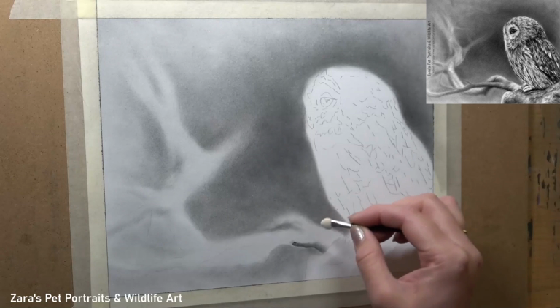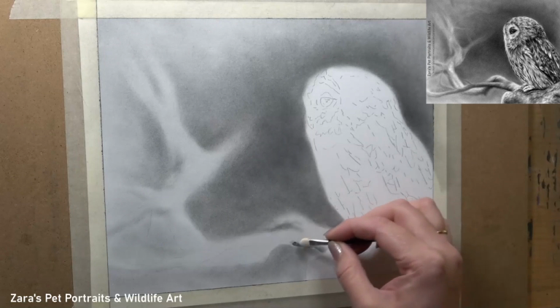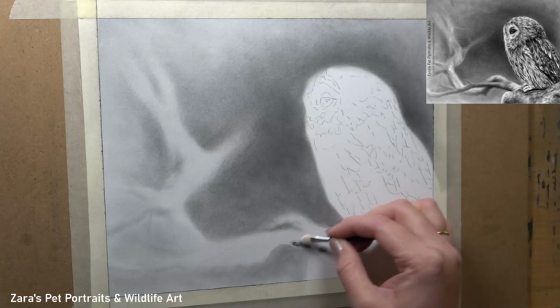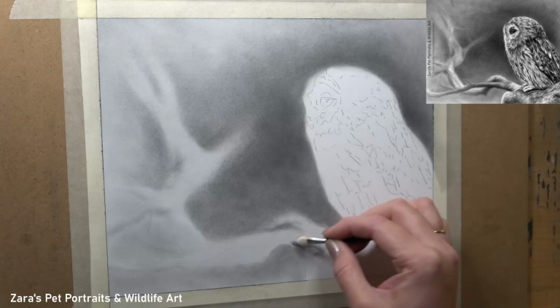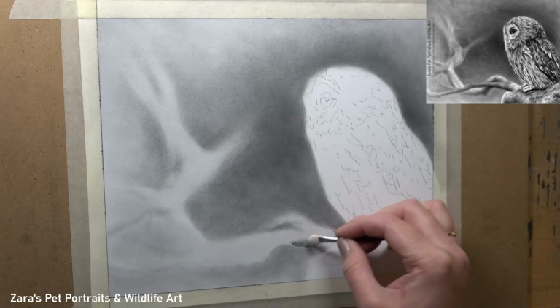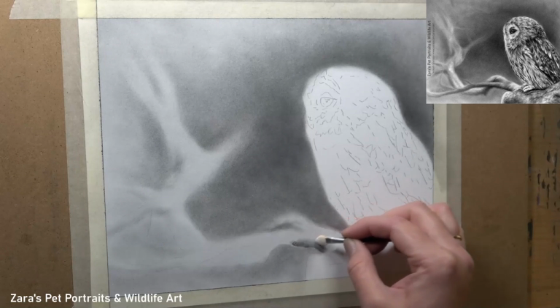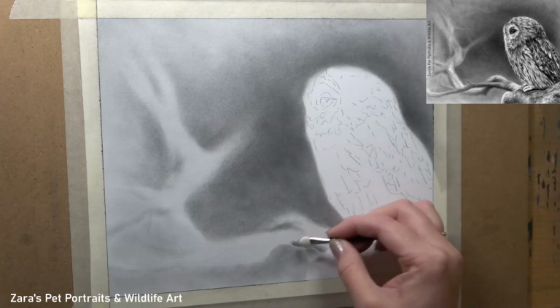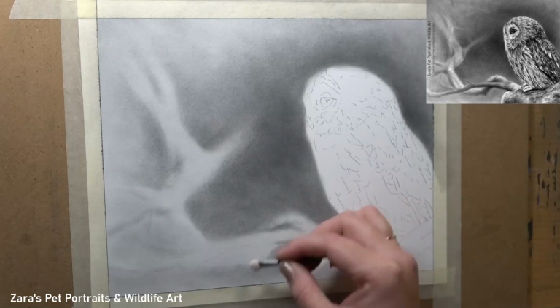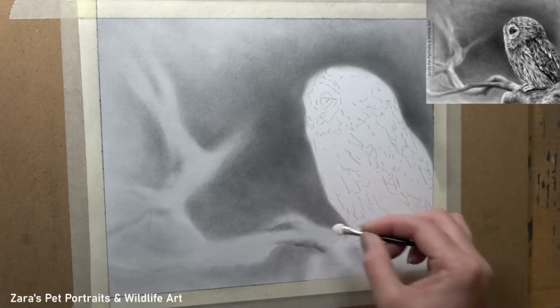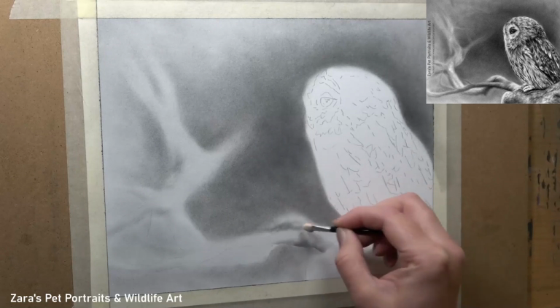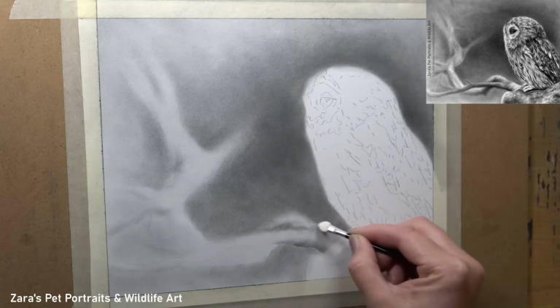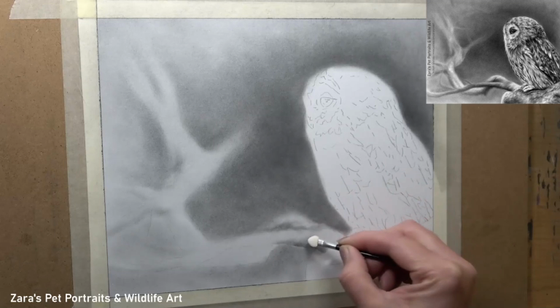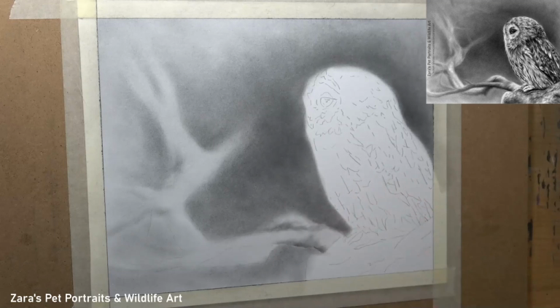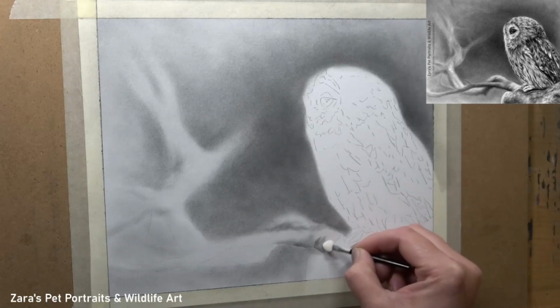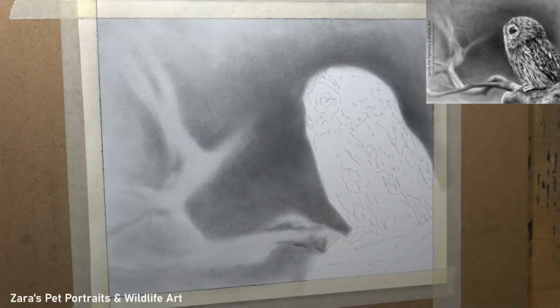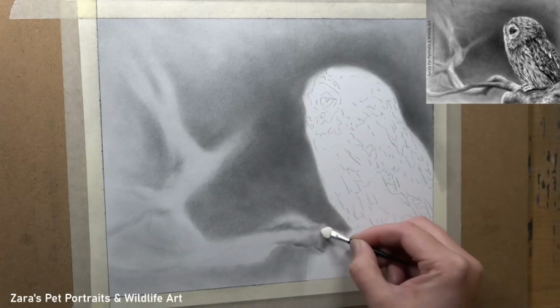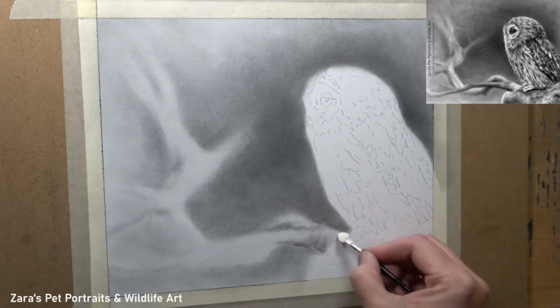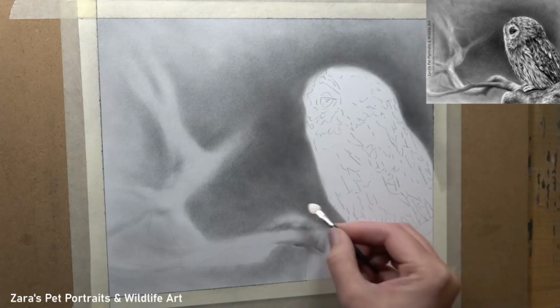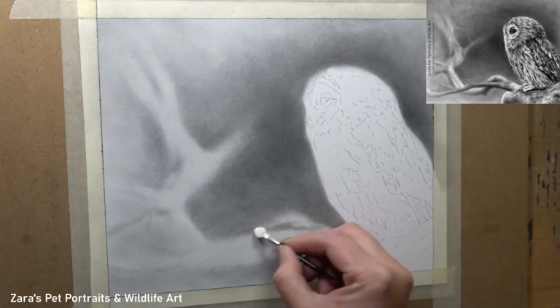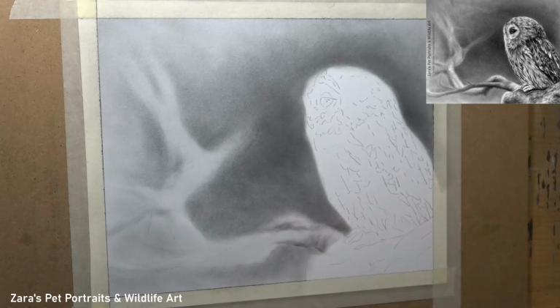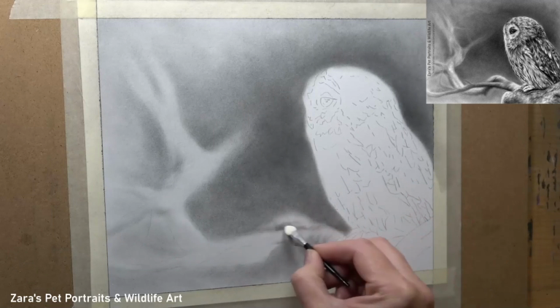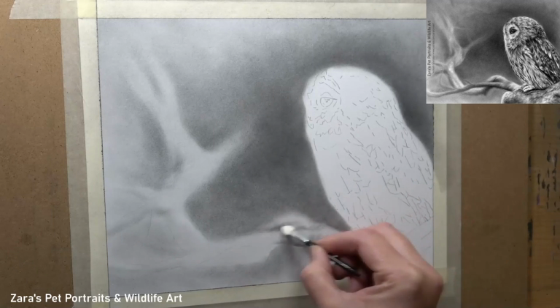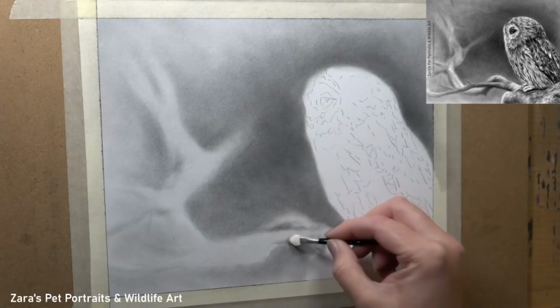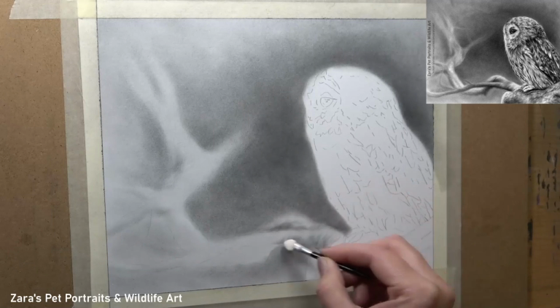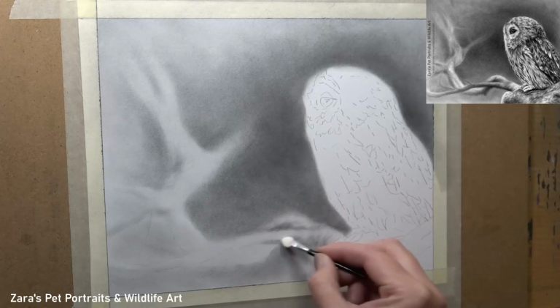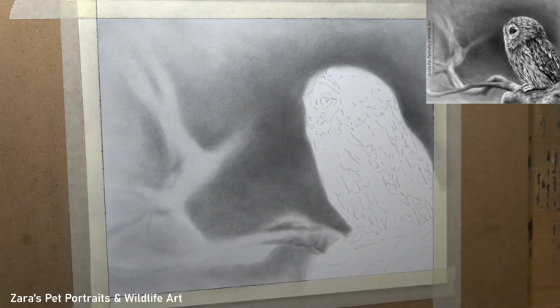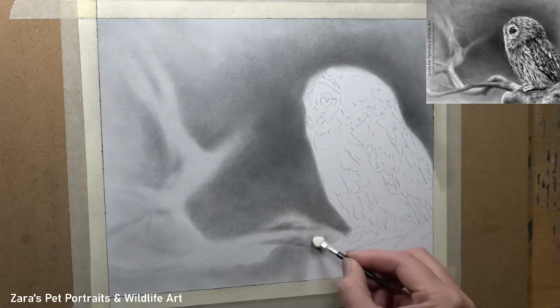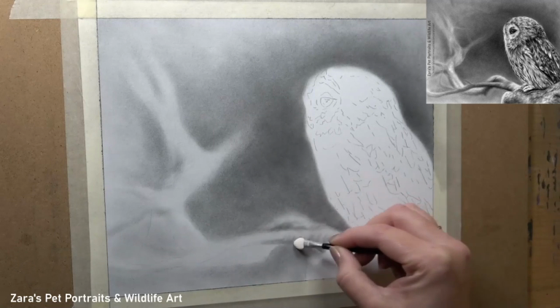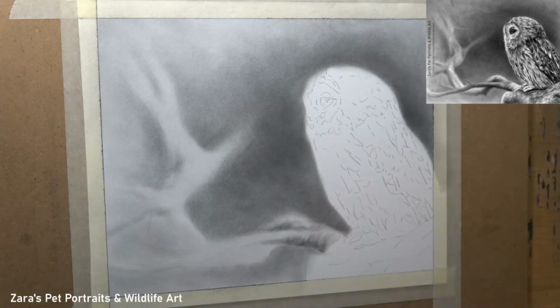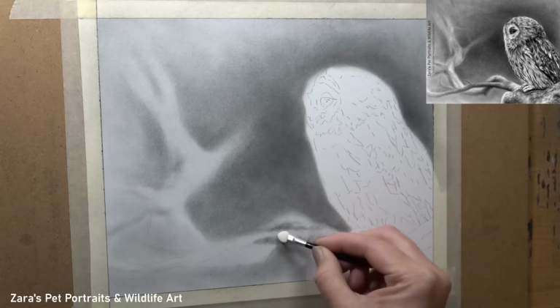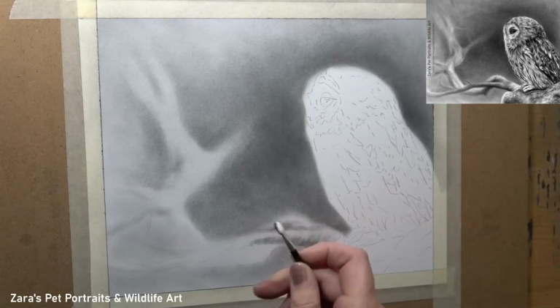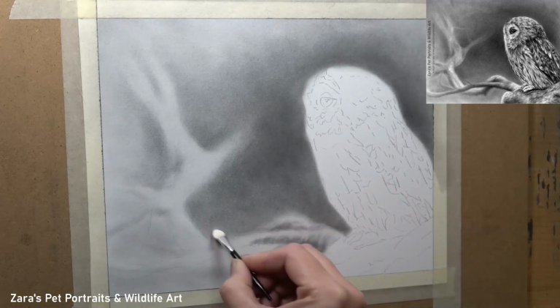Once I was happy with the darkness I'd built up for the first two layers, I then started to work on definition on the out-of-focus branch.